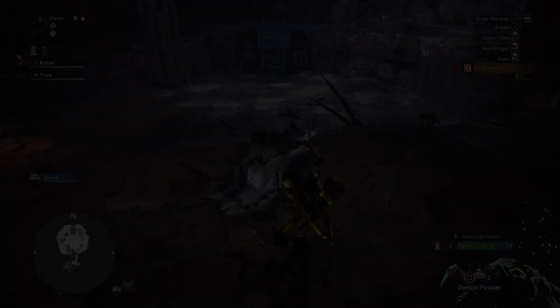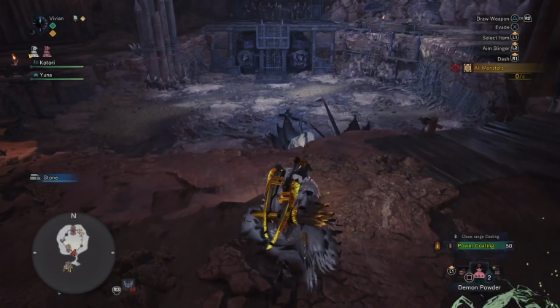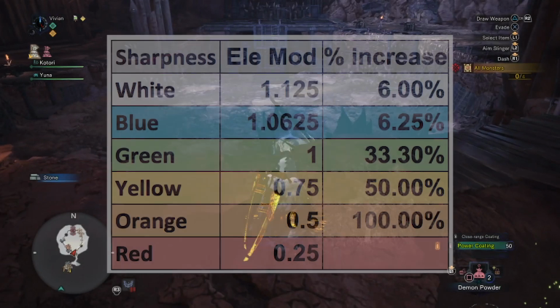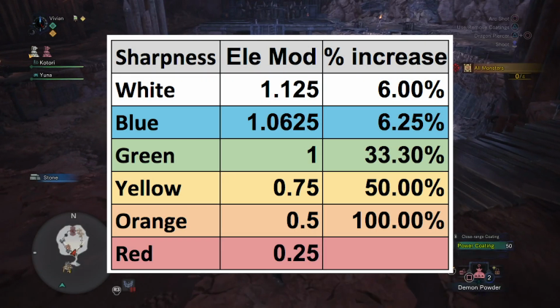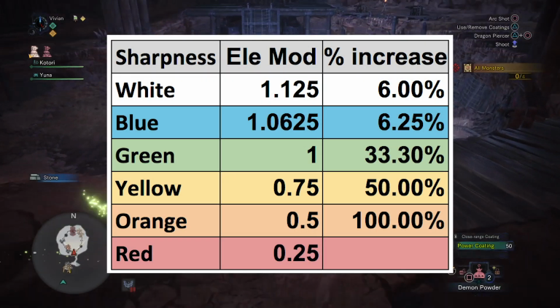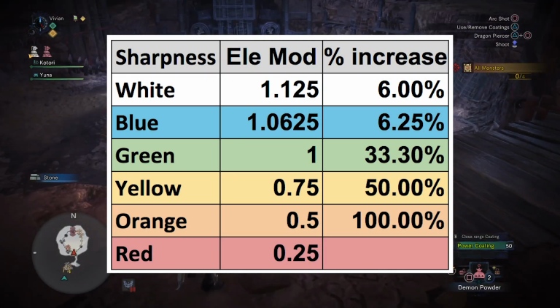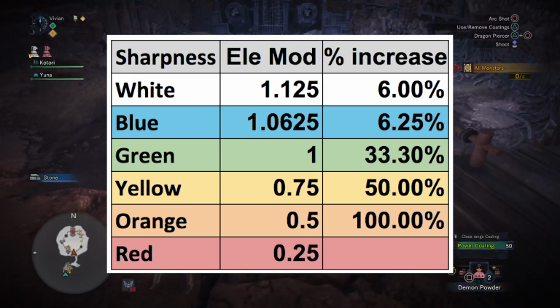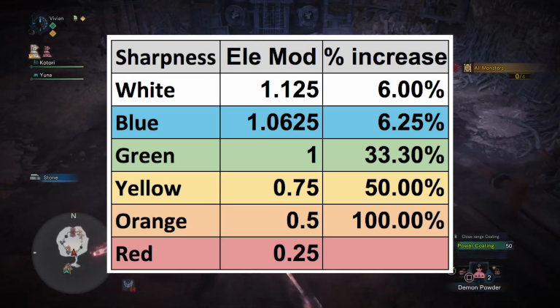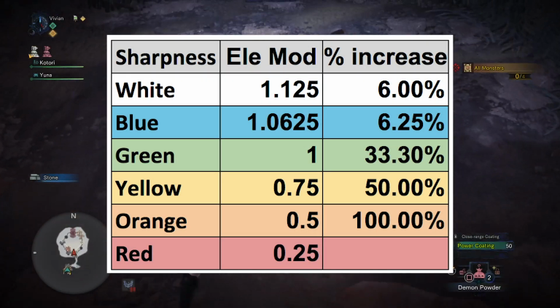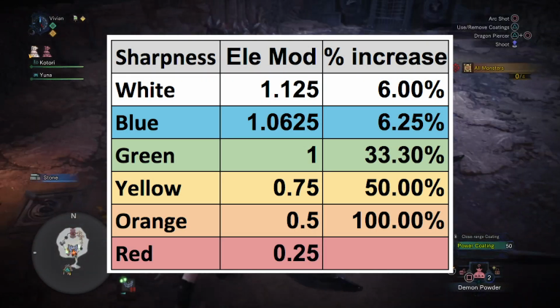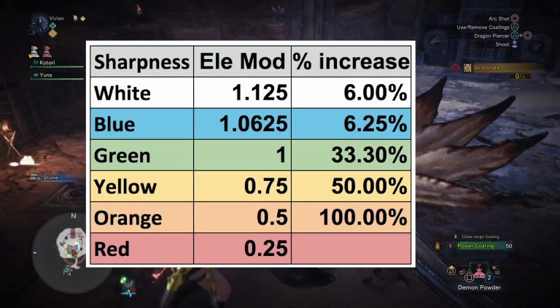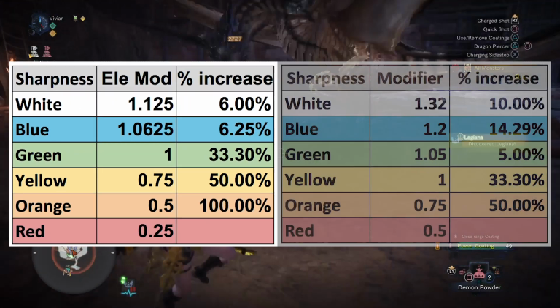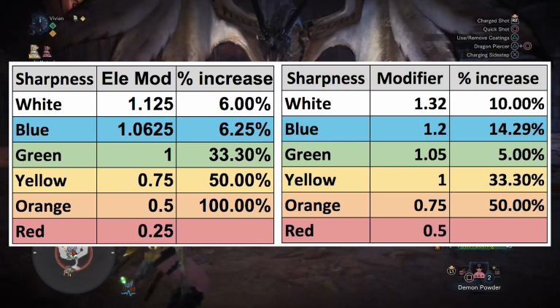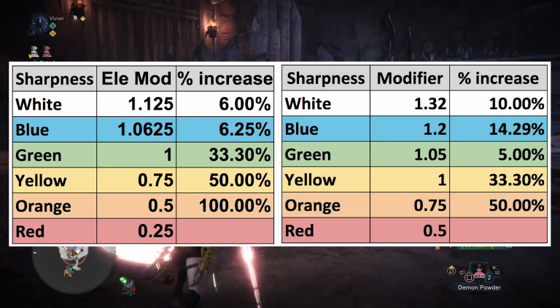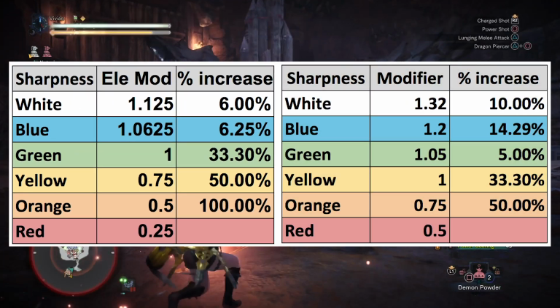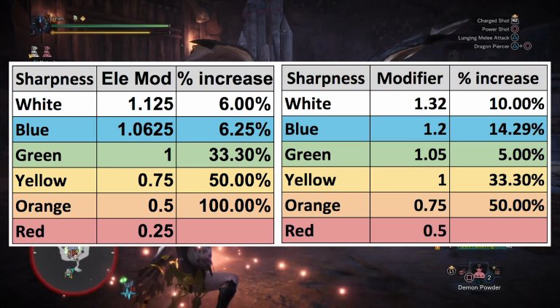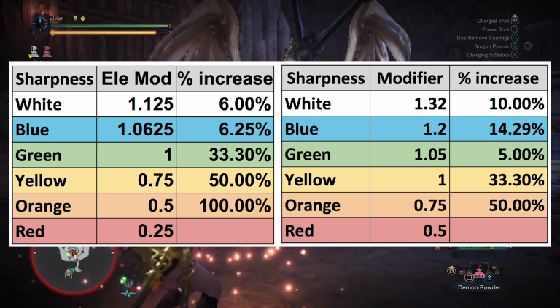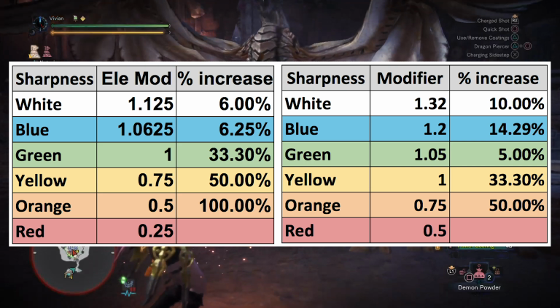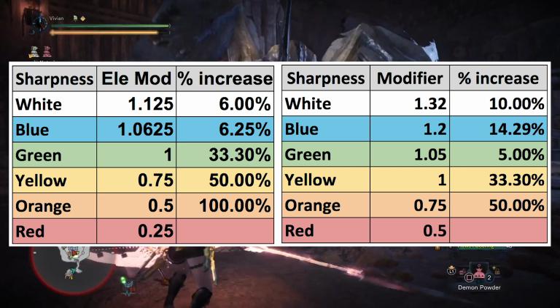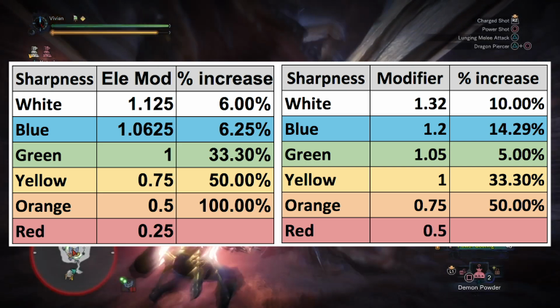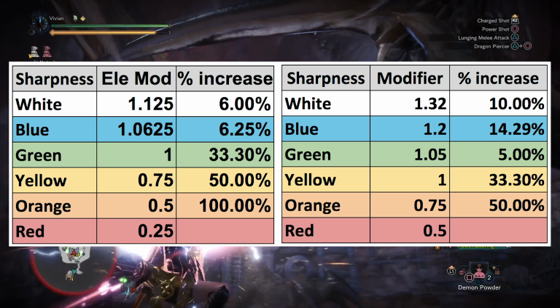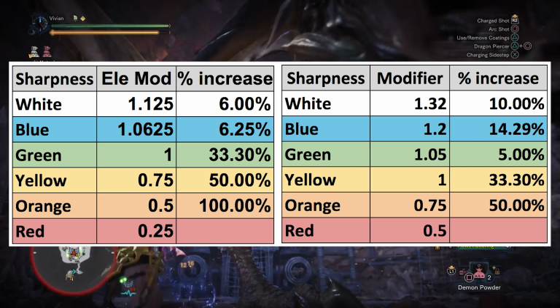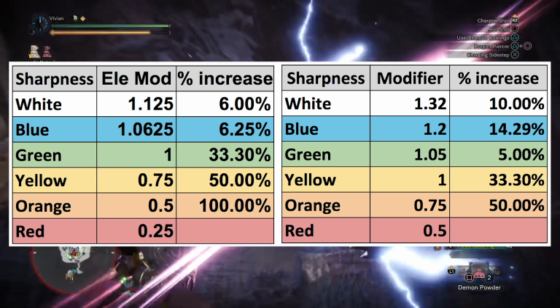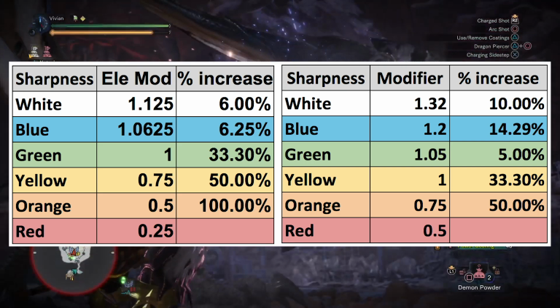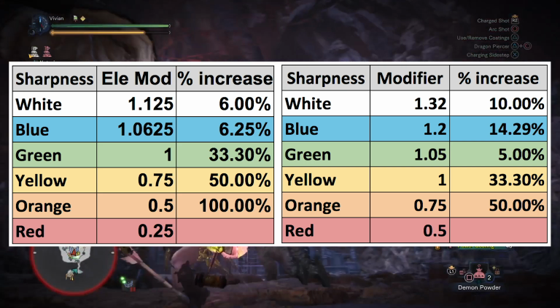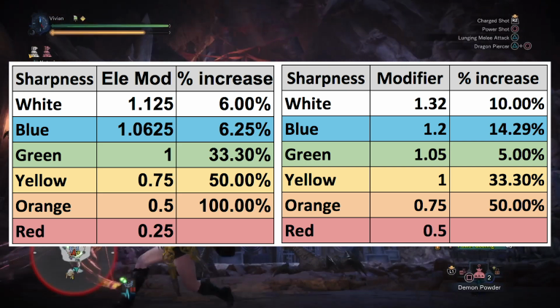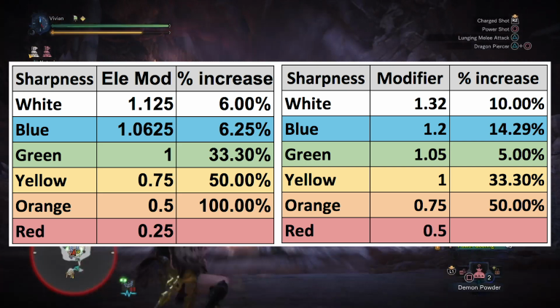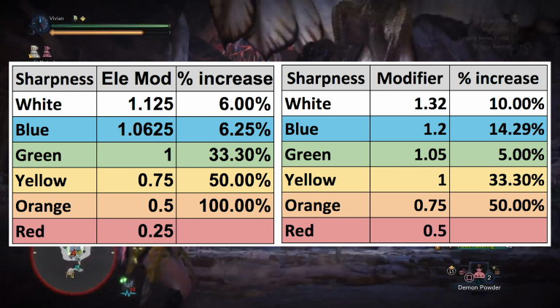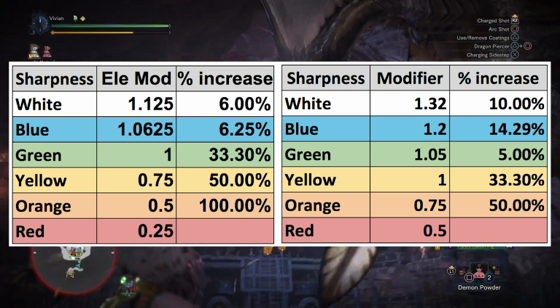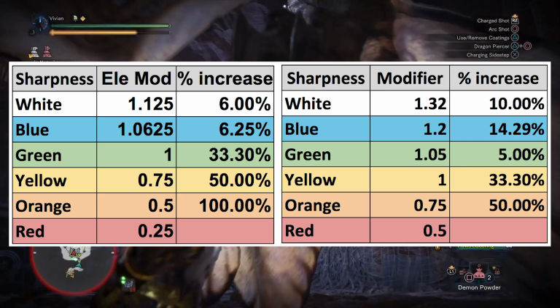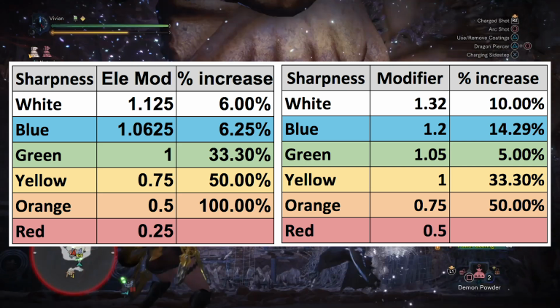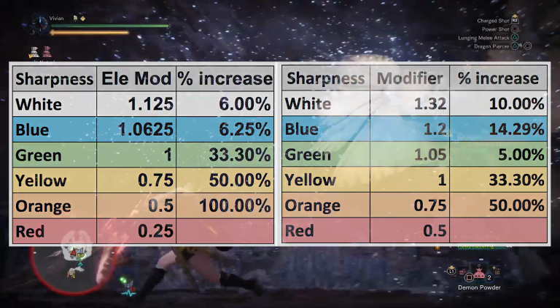Next, you can see the sharpness modifiers on this chart on screen. As you can see, it's not as huge an increase as it is for raw. However, coupled with the raw damage increase from white and blue sharpness, it's still very nice.